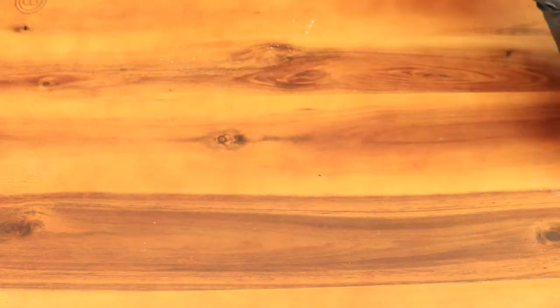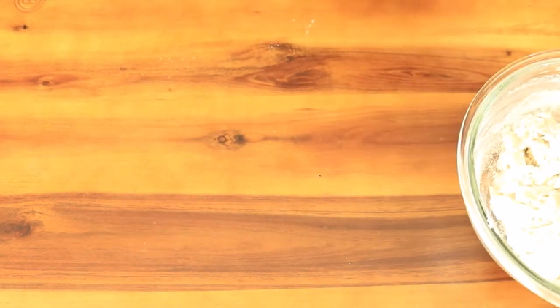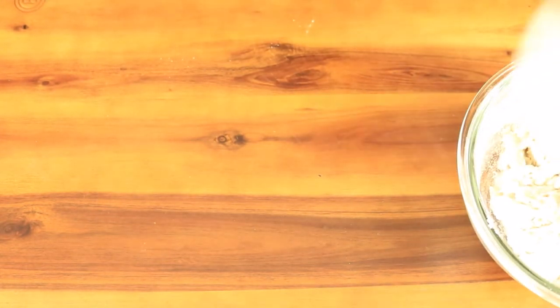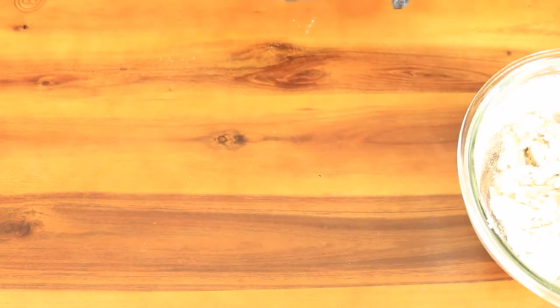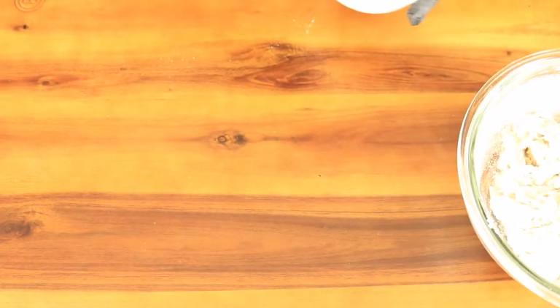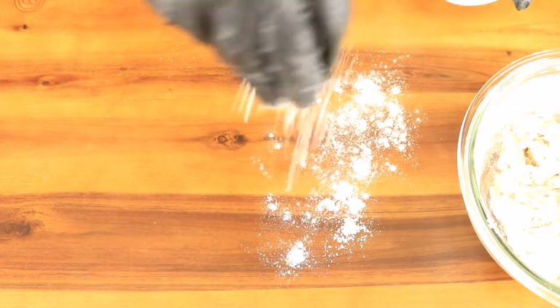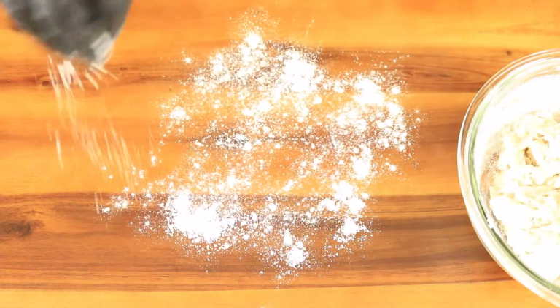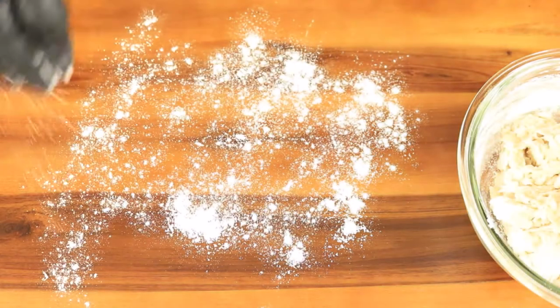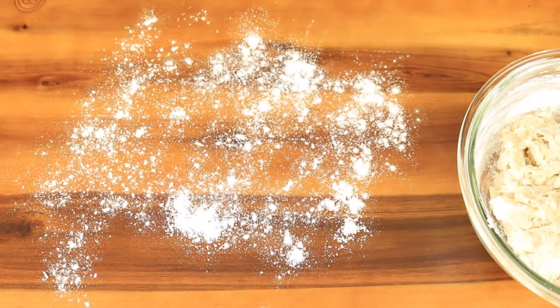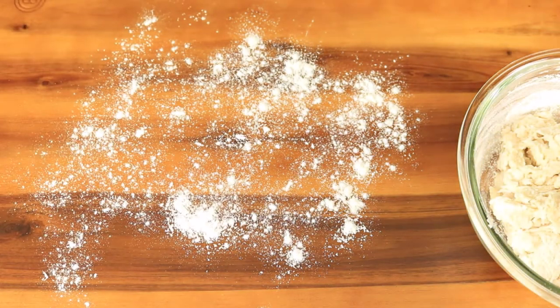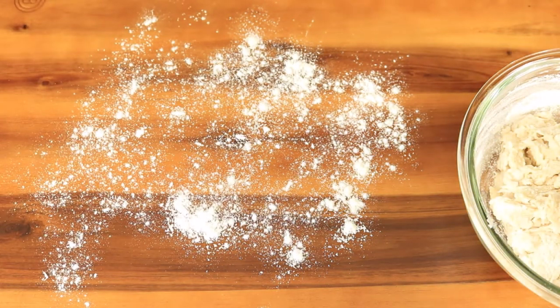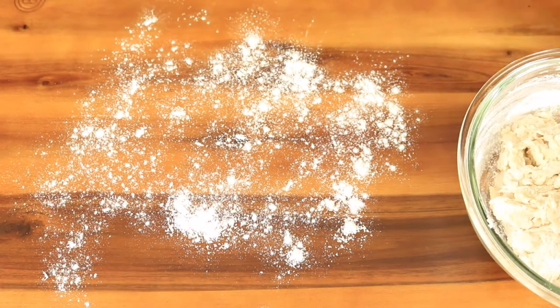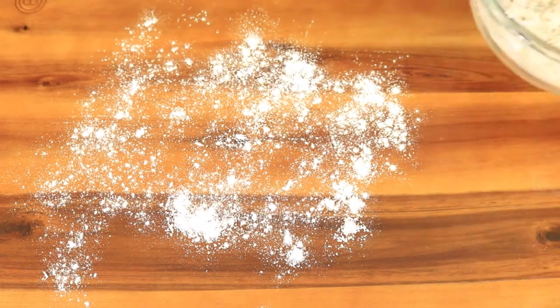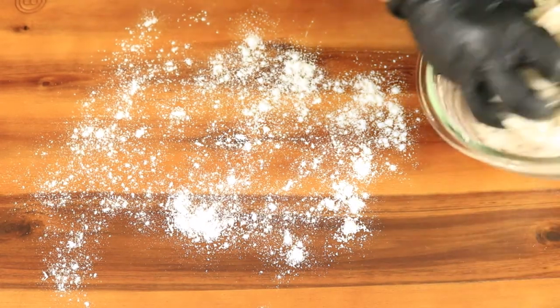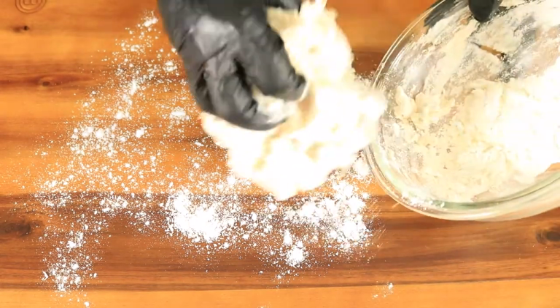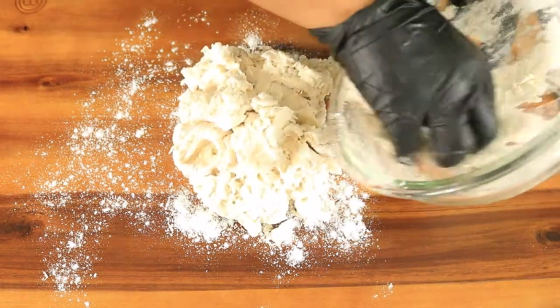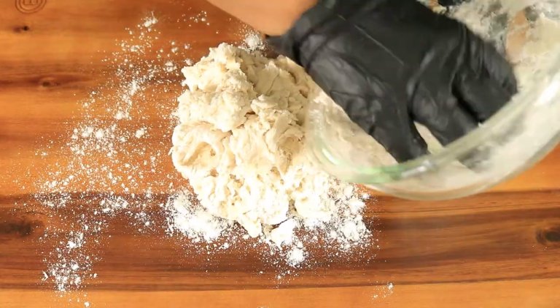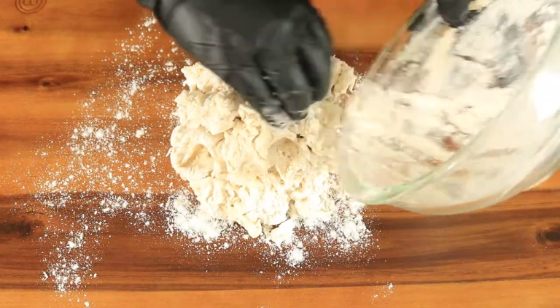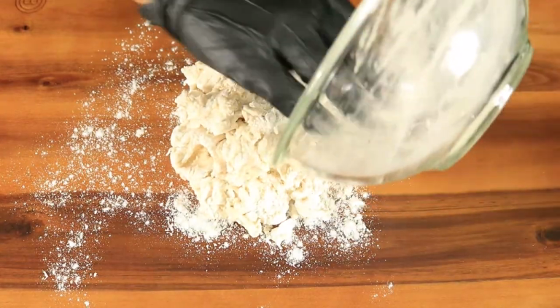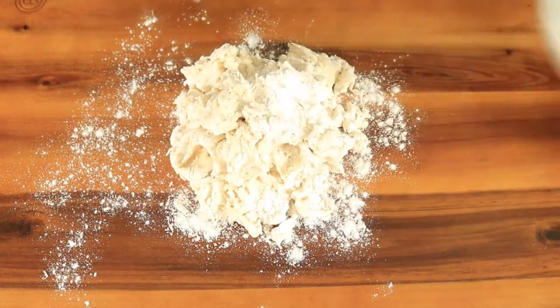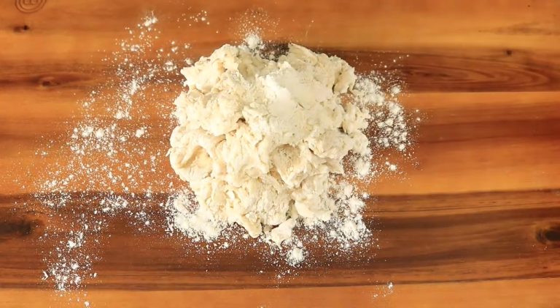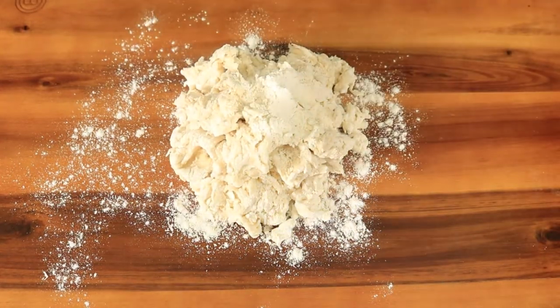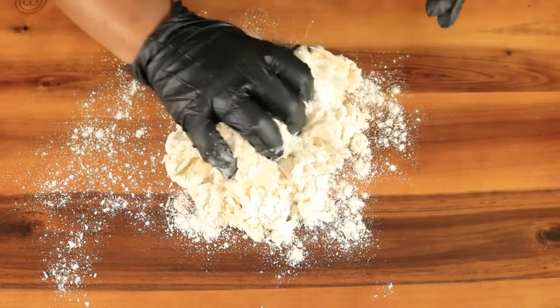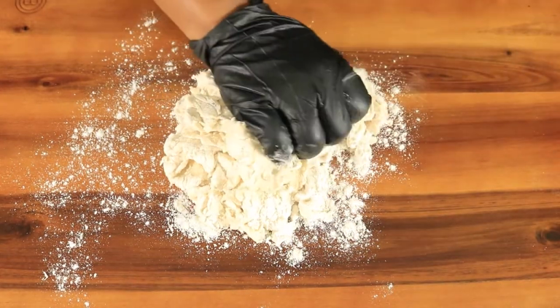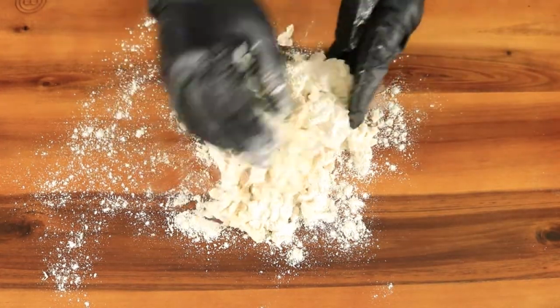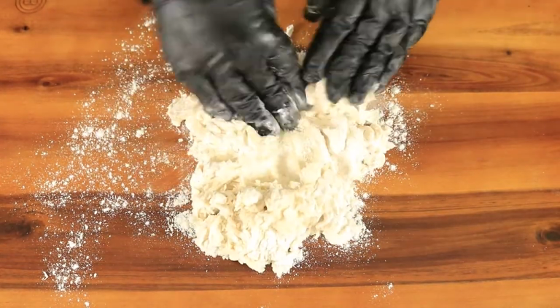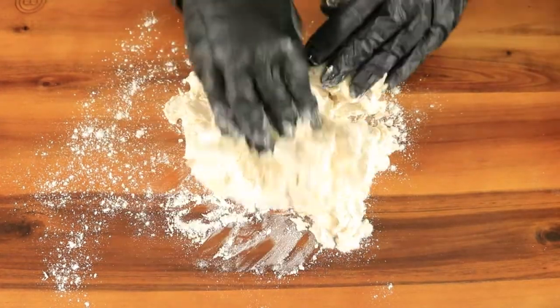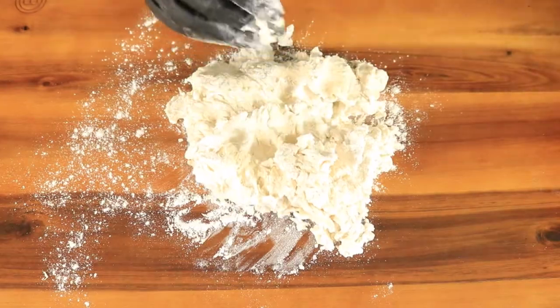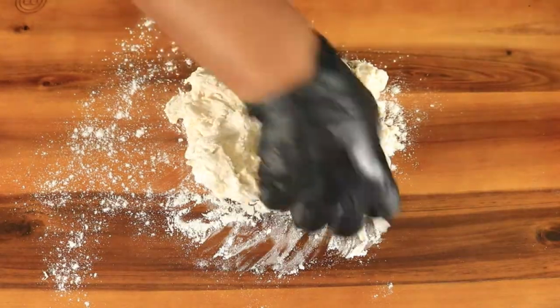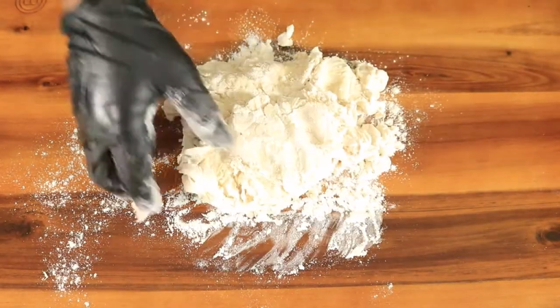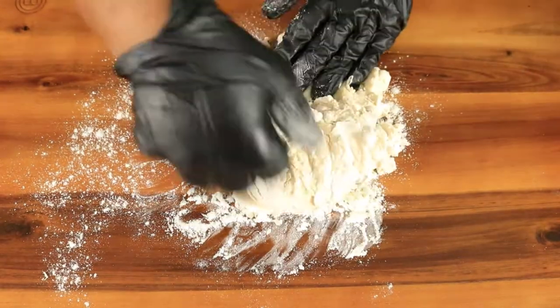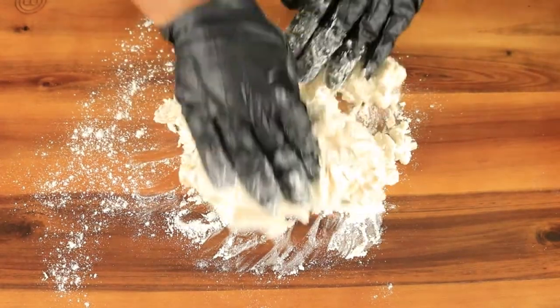On a clean work surface, sprinkle down some all-purpose flour and pour out your dough. Then knead the dough for about 5 minutes until it forms a nice round ball.